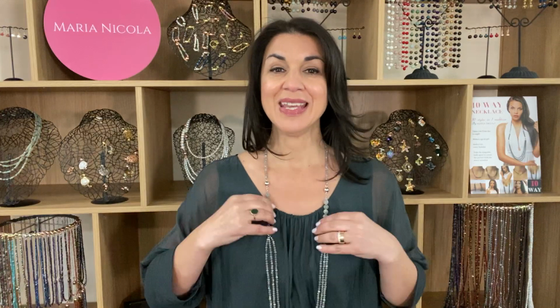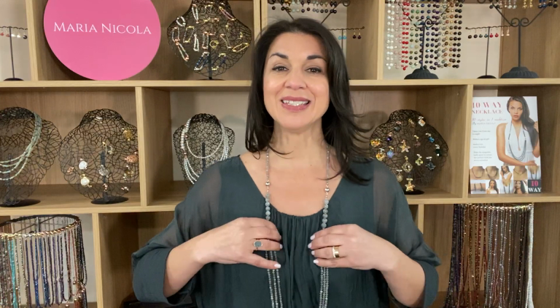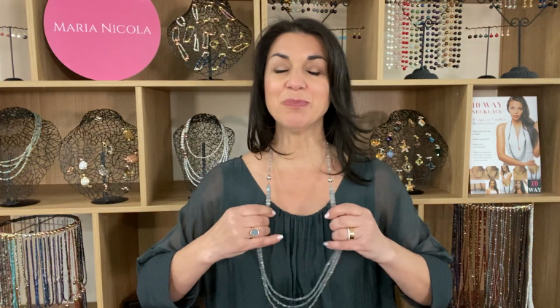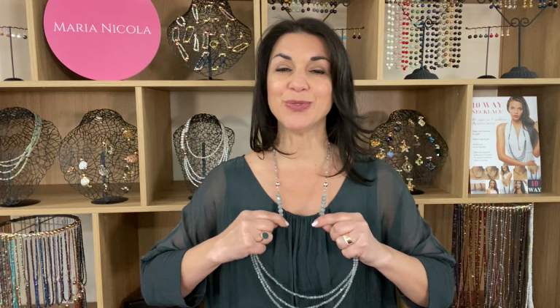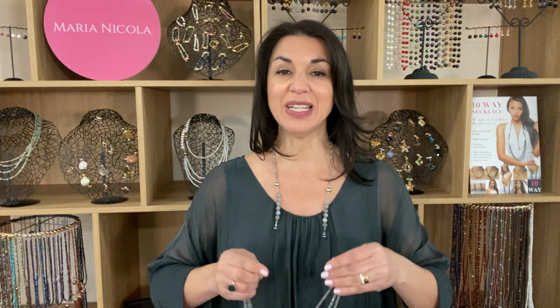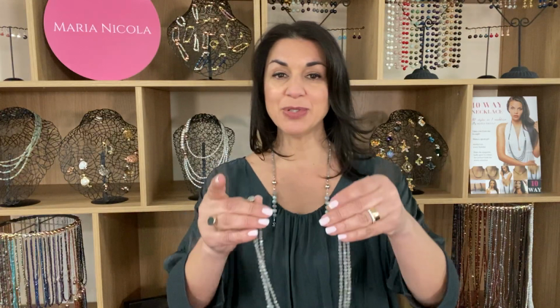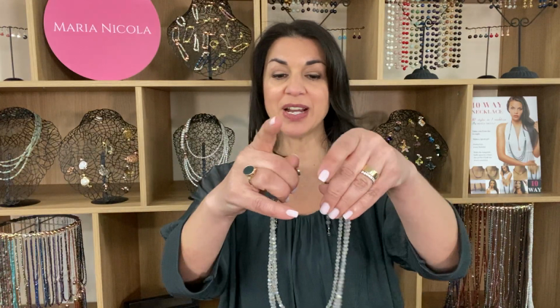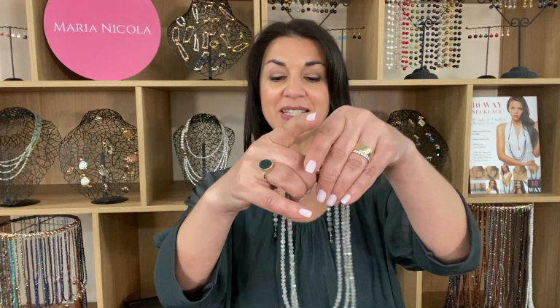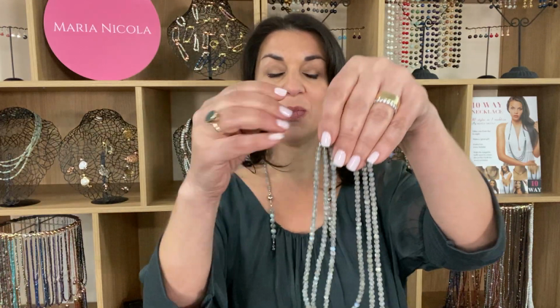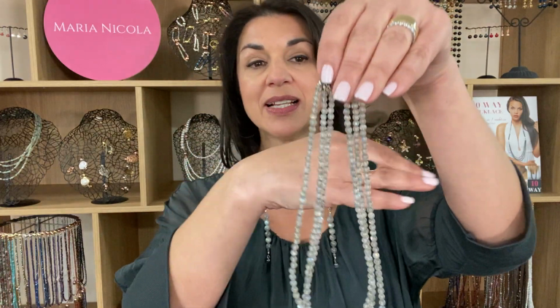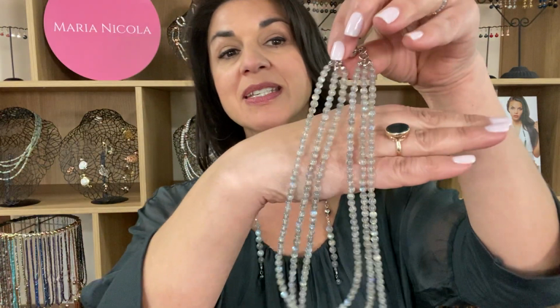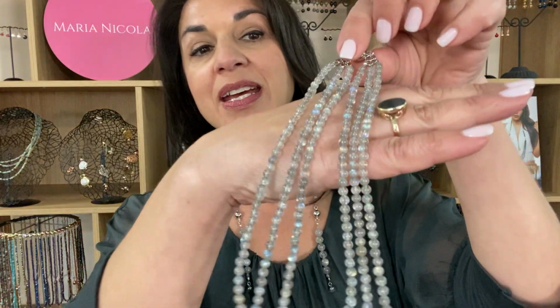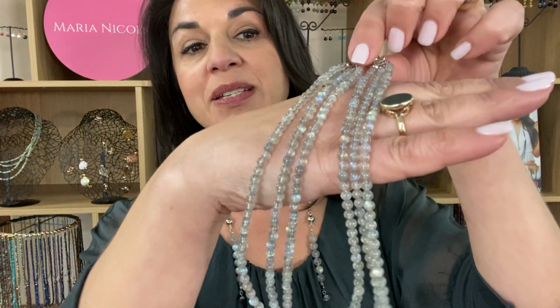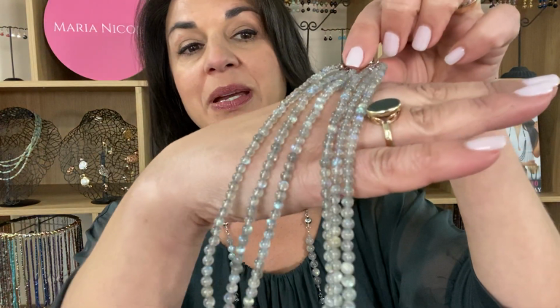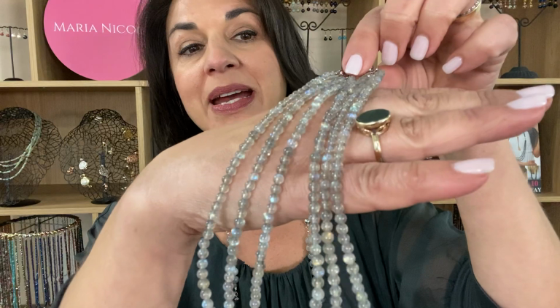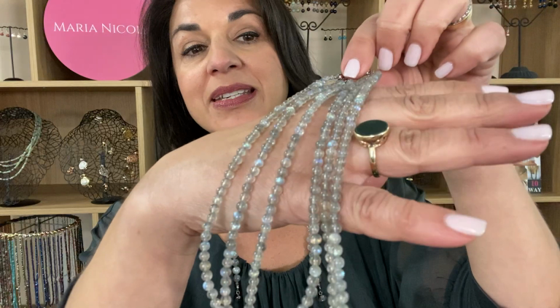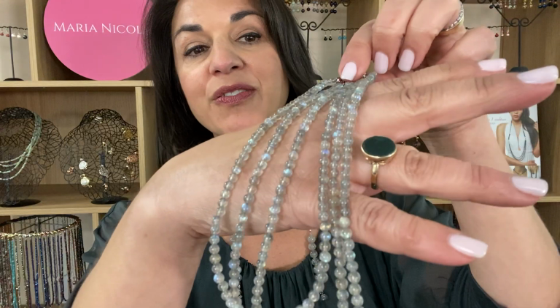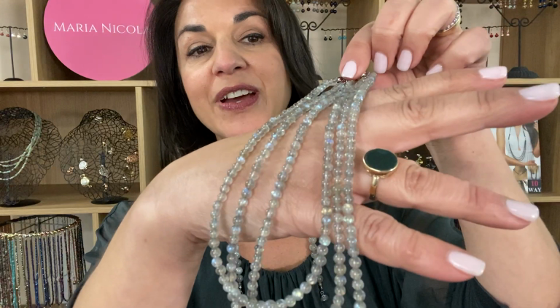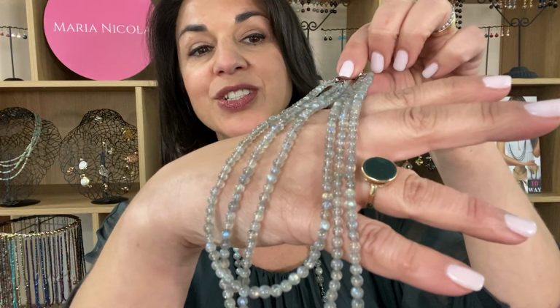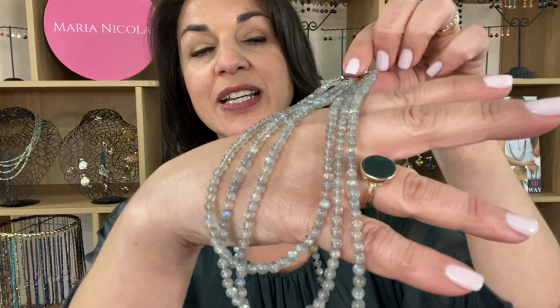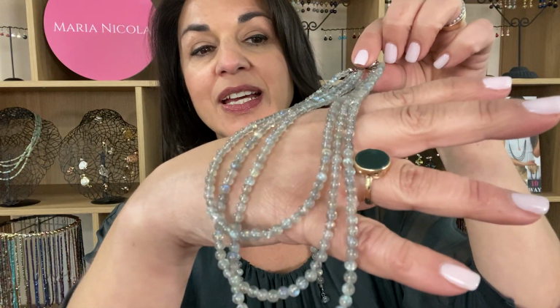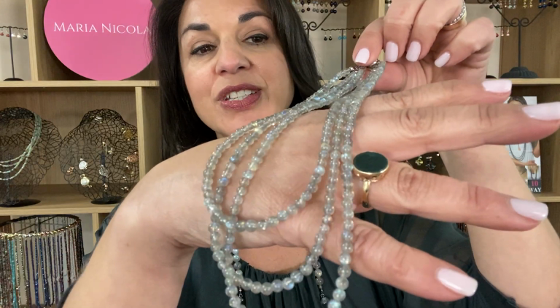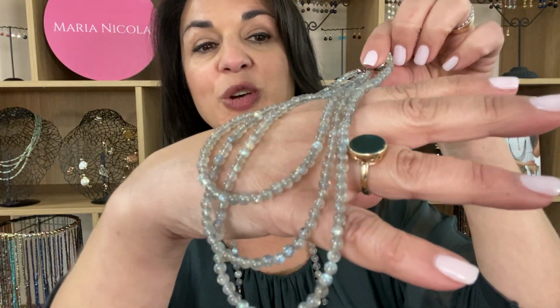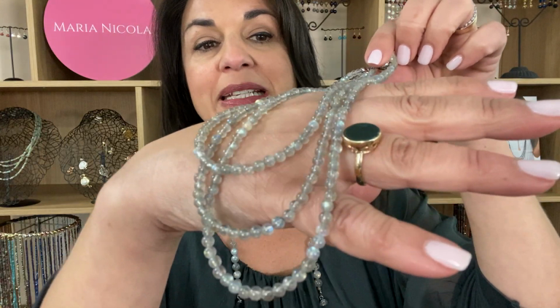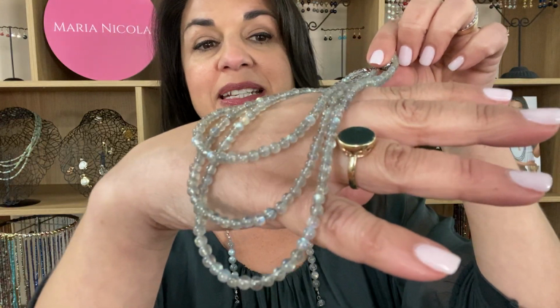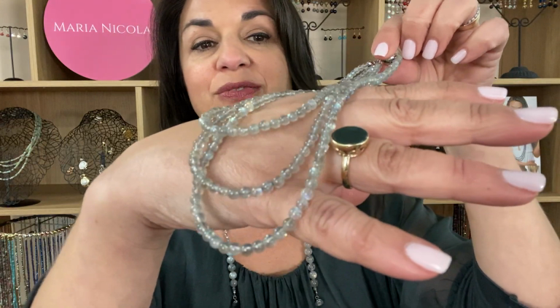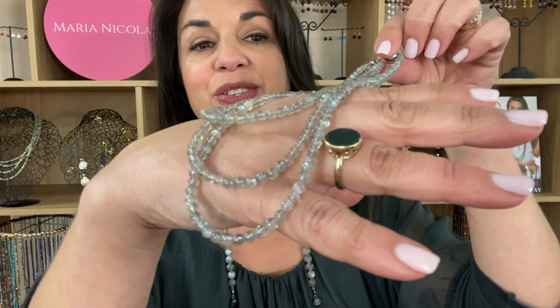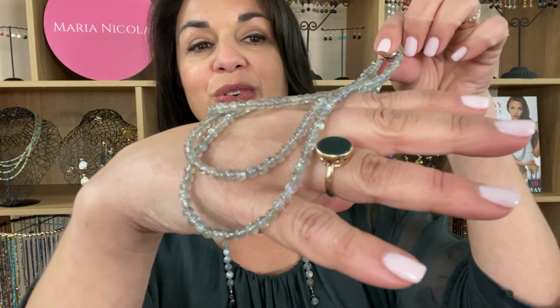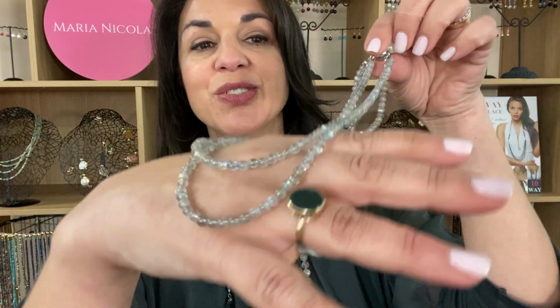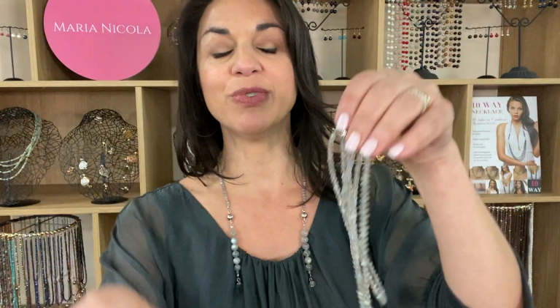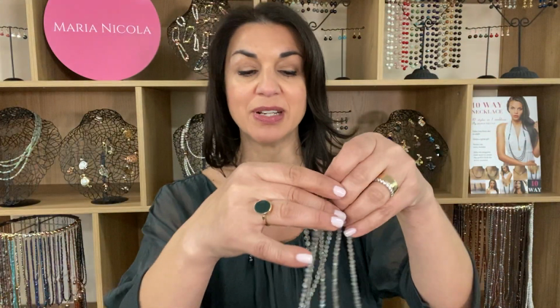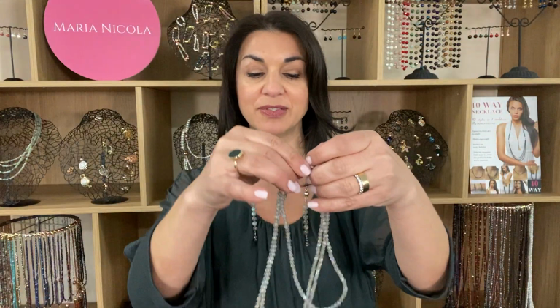This is the beautiful Labradorite in the 10-way necklace. It has the most amazing effect — it's just opalescent as it runs through, and is really, really lovely.